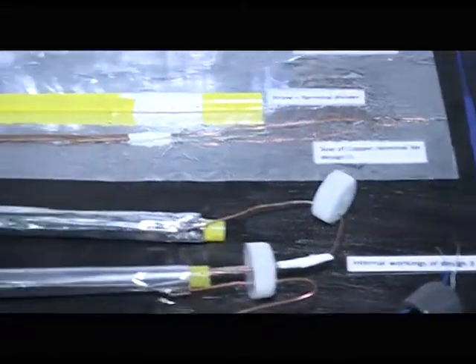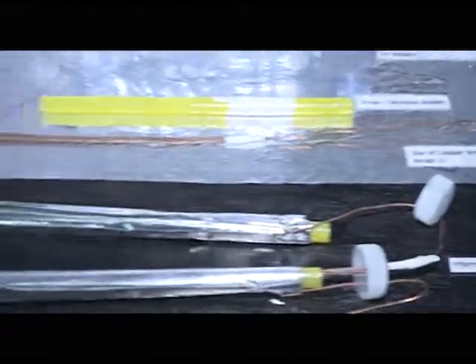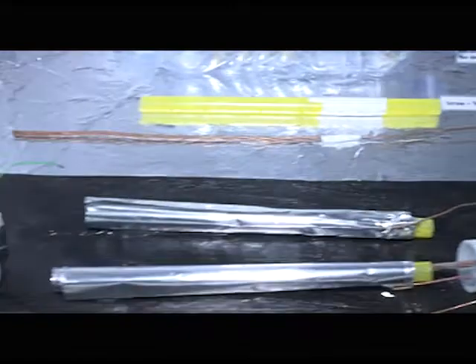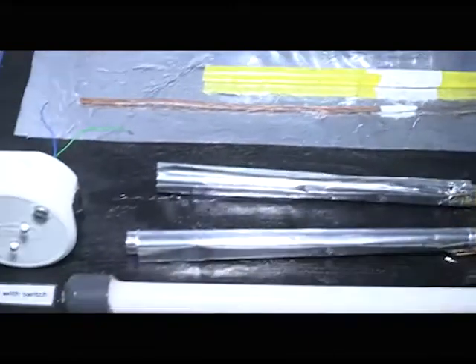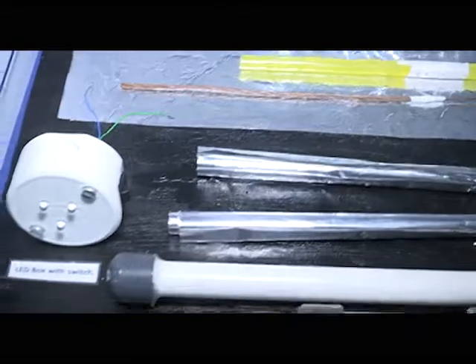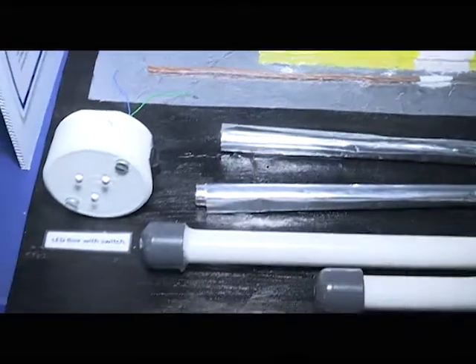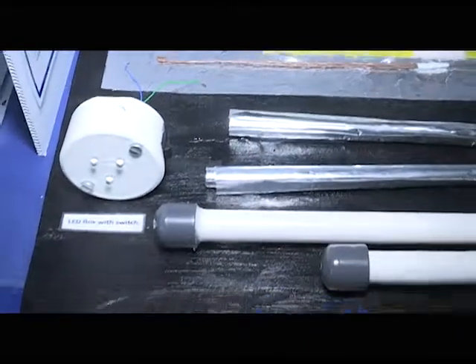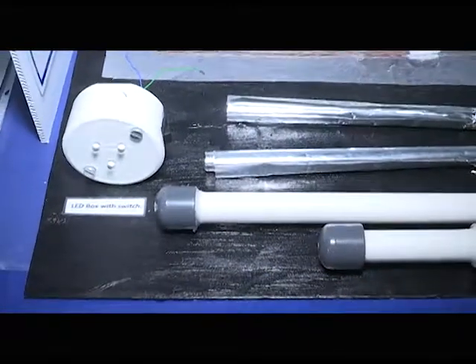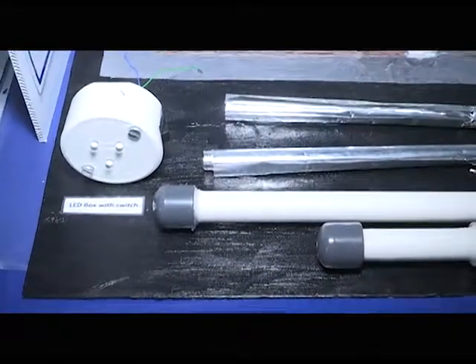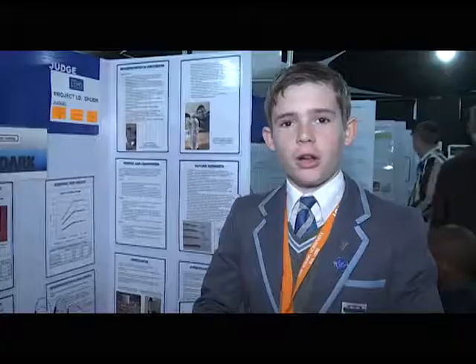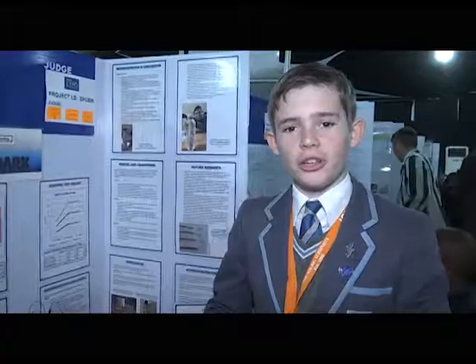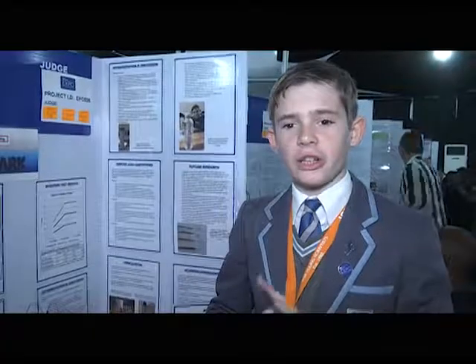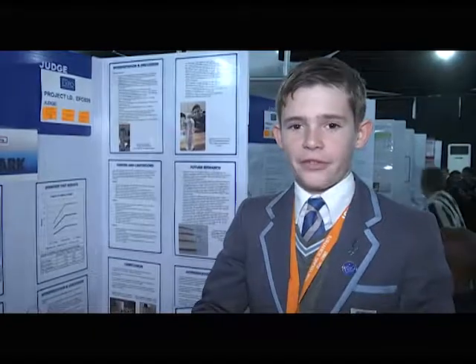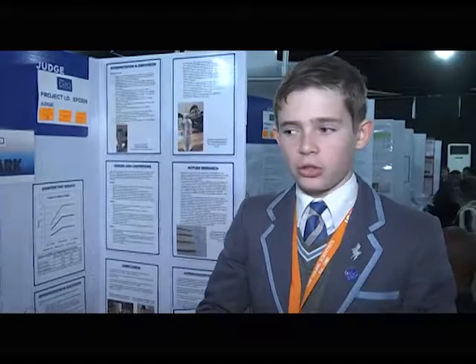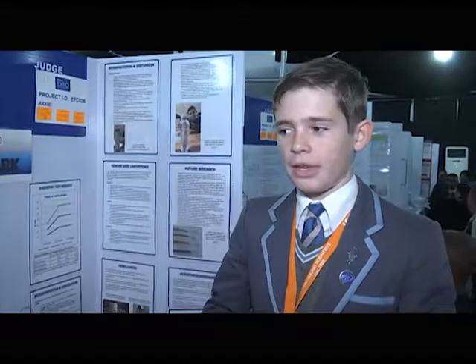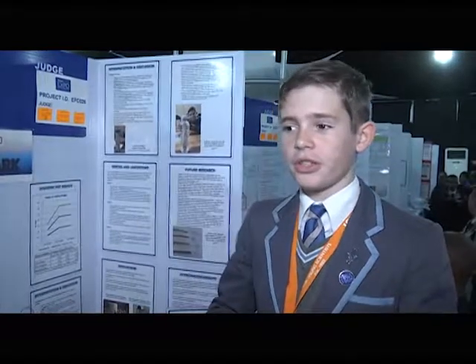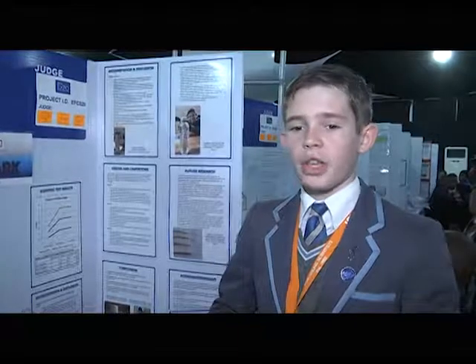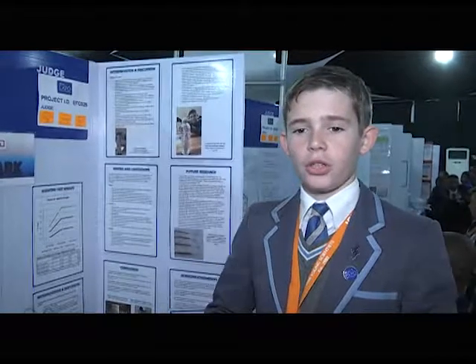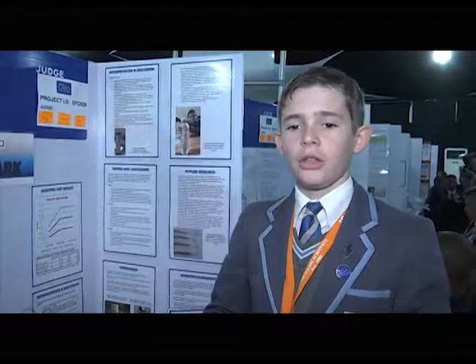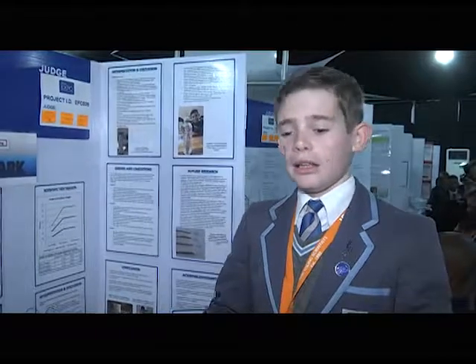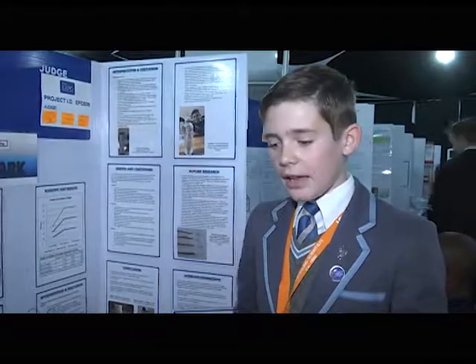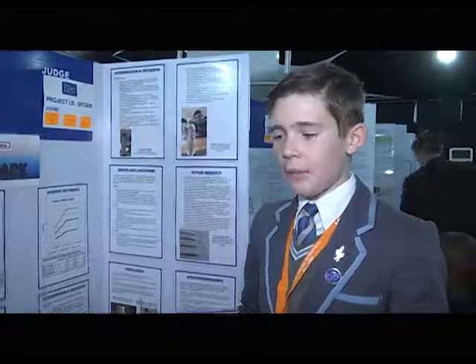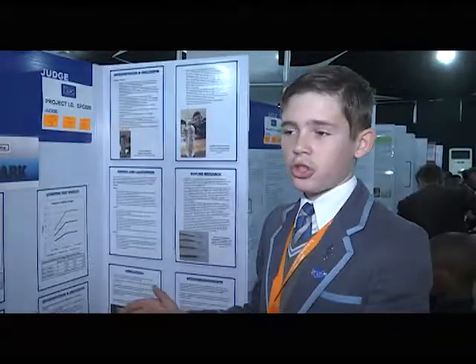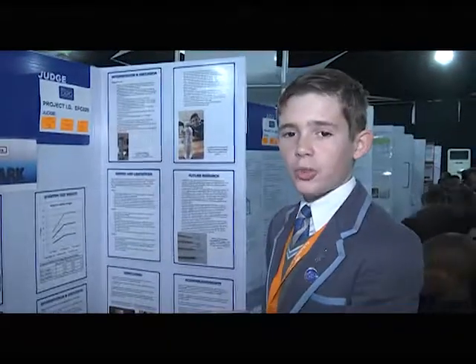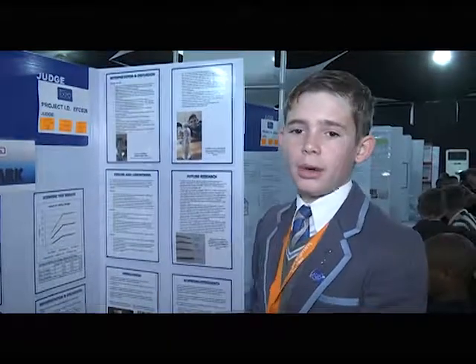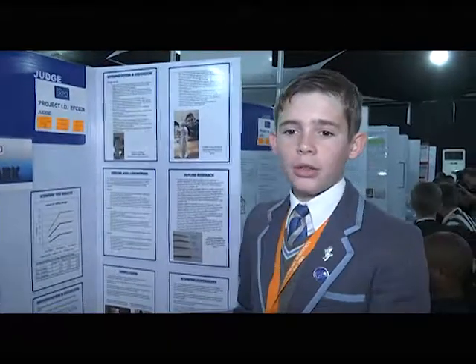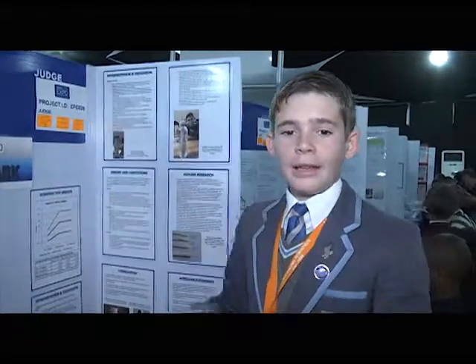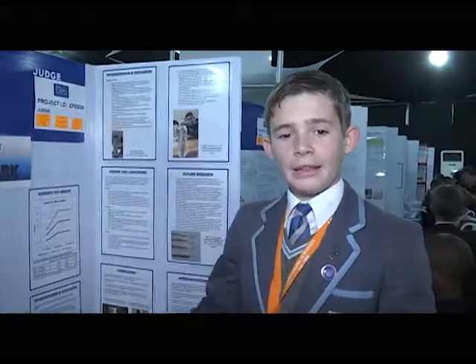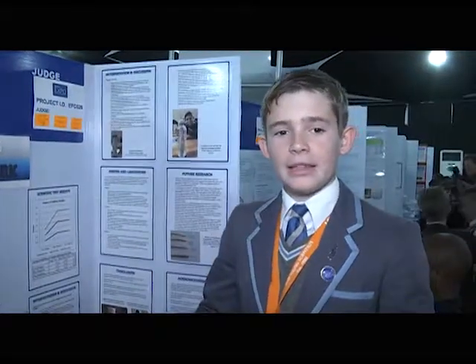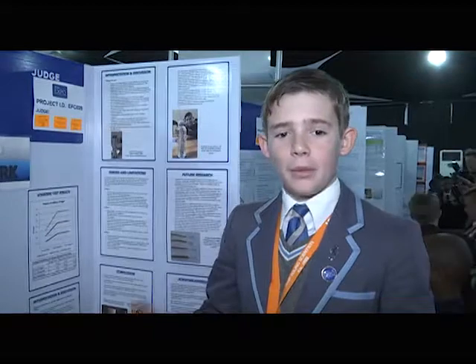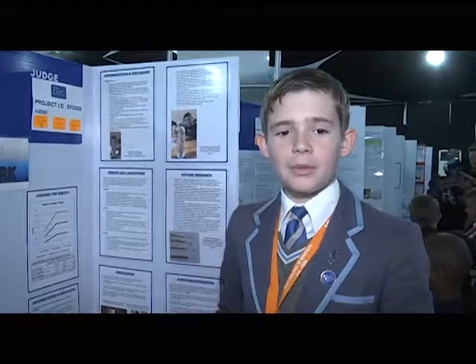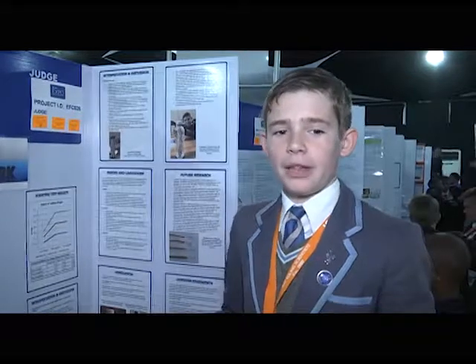I started off last year by testing three different metal combinations and three different salt combinations. In the end, I built this huge working model. It lit the light, but it wasn't bright enough.